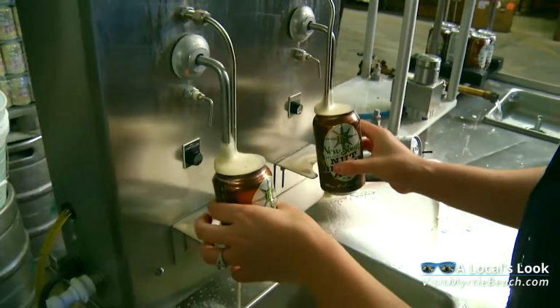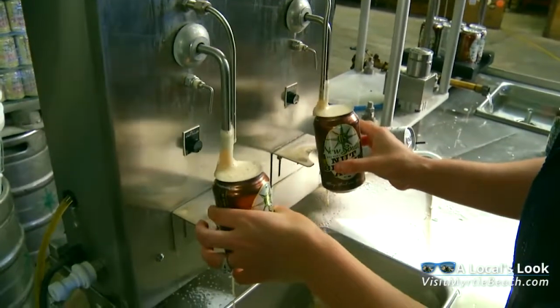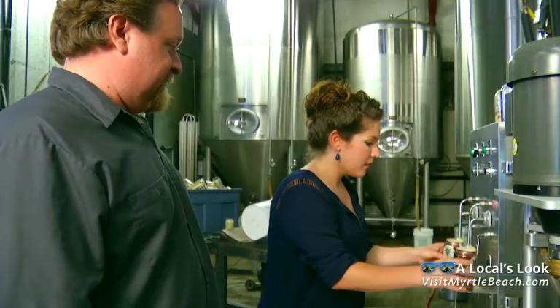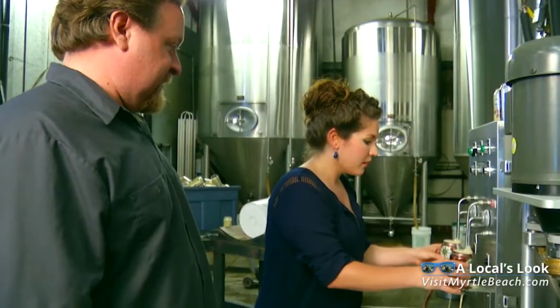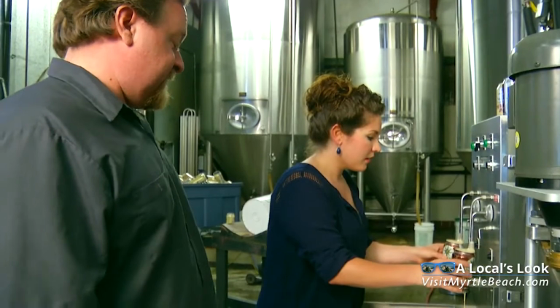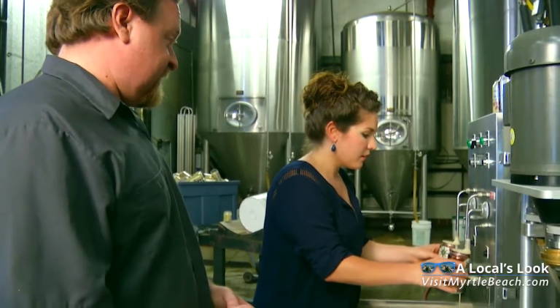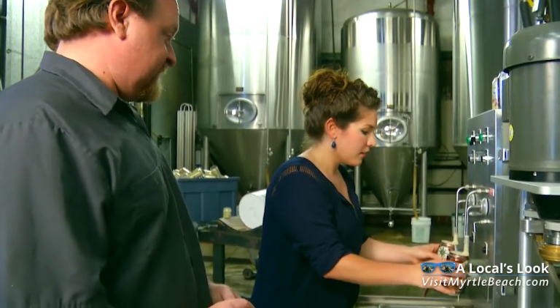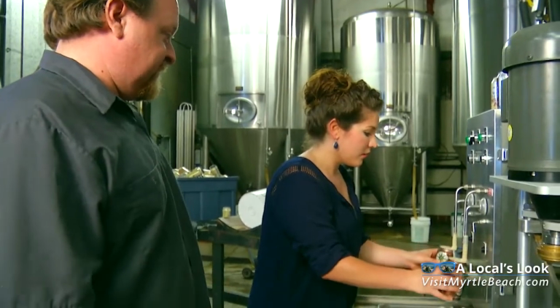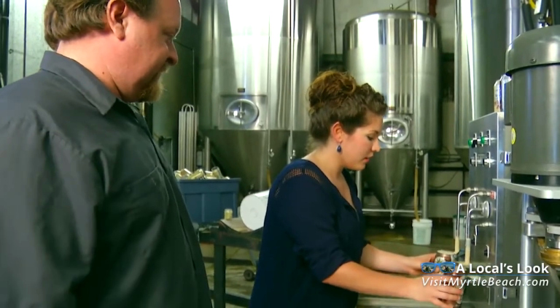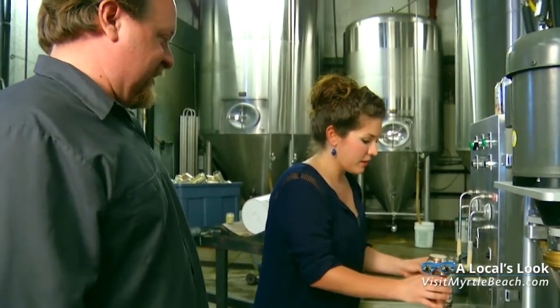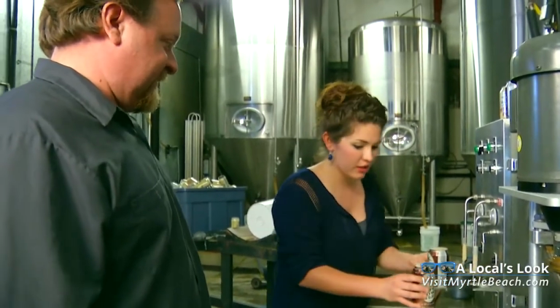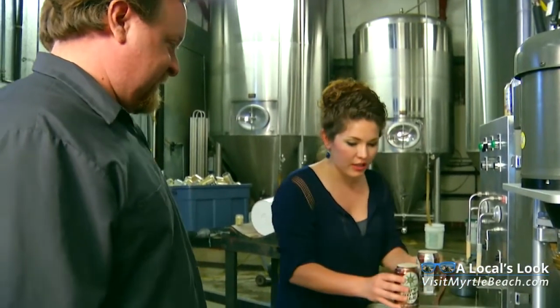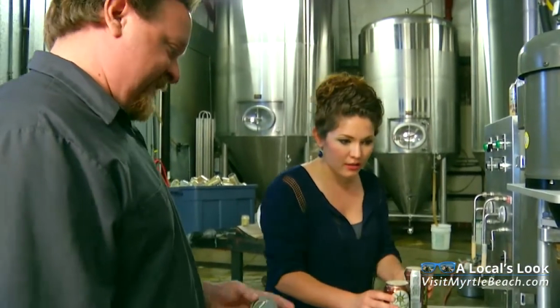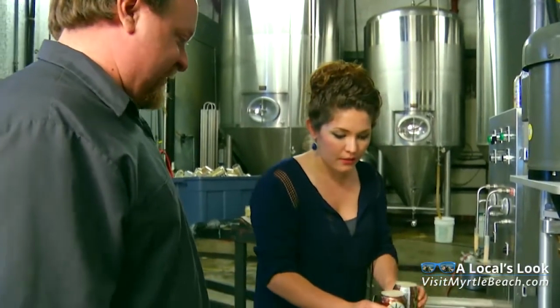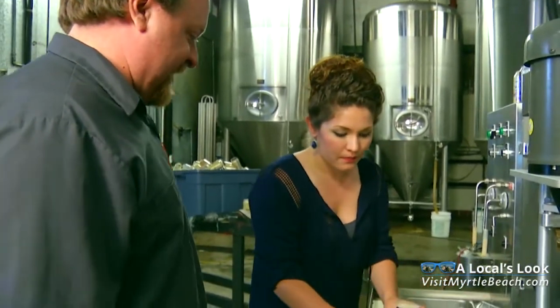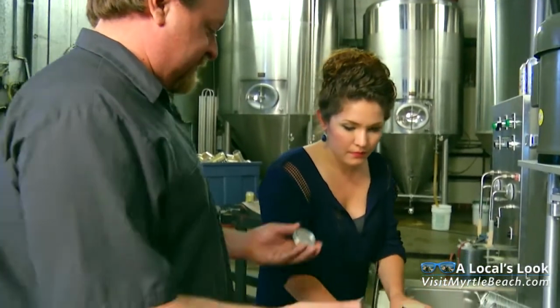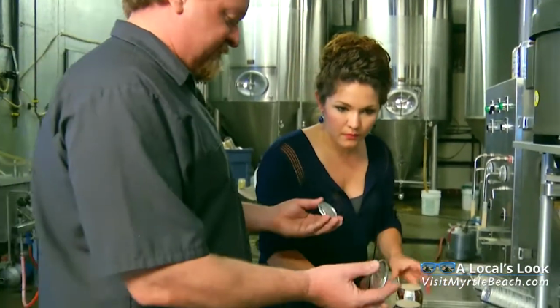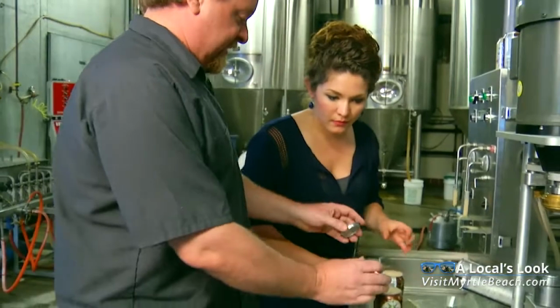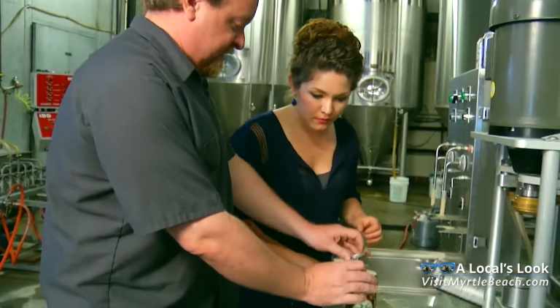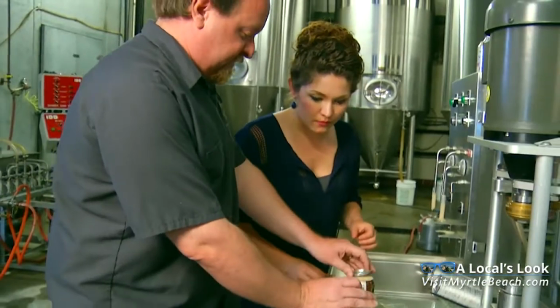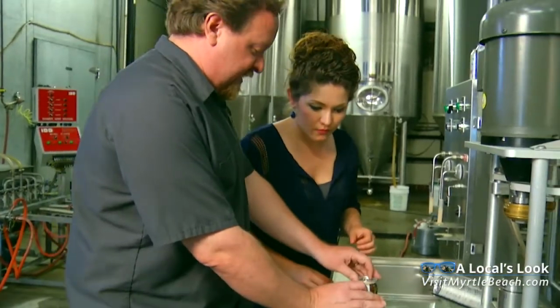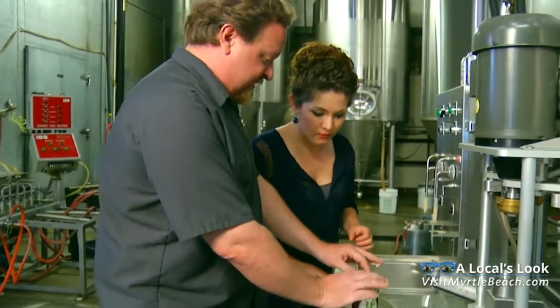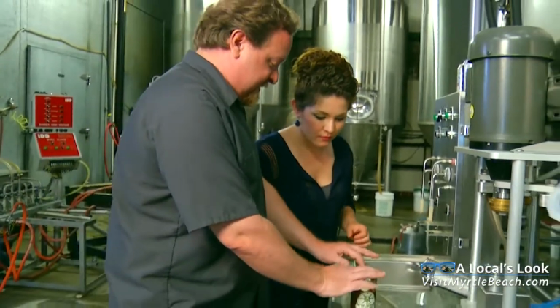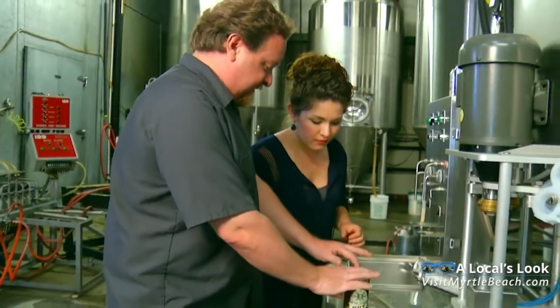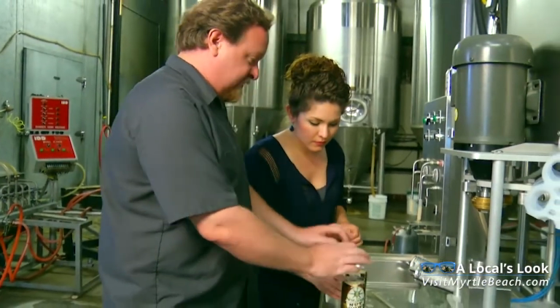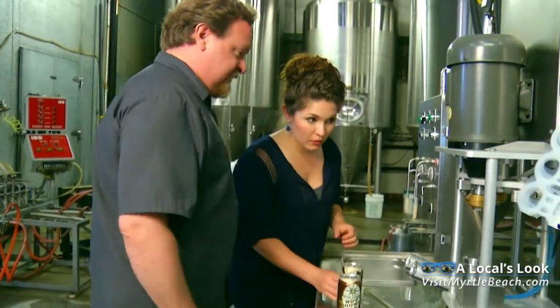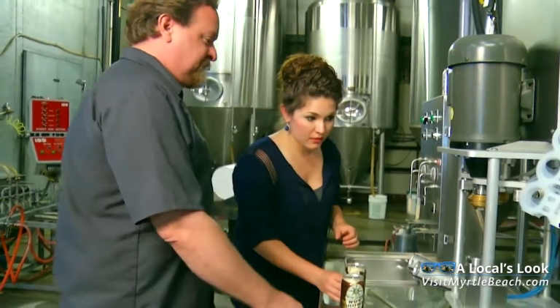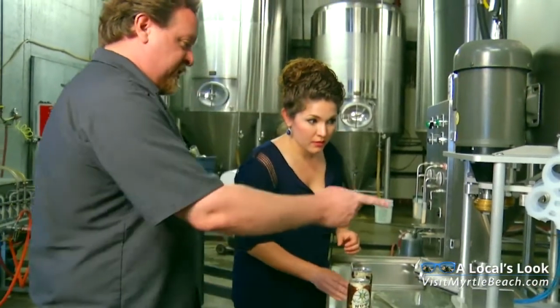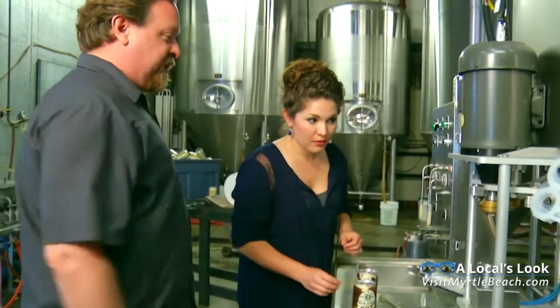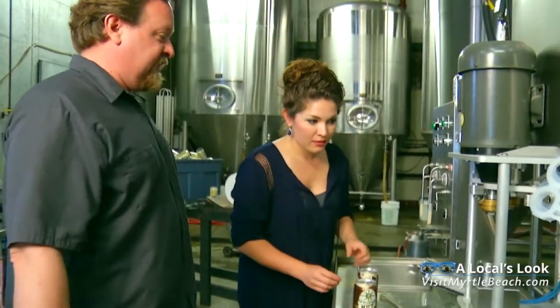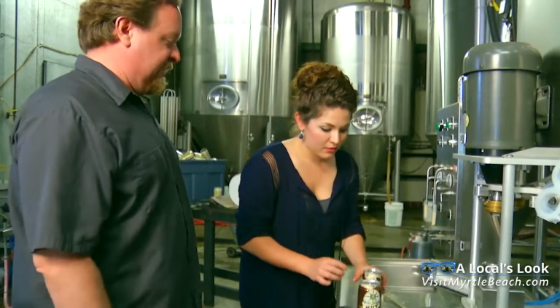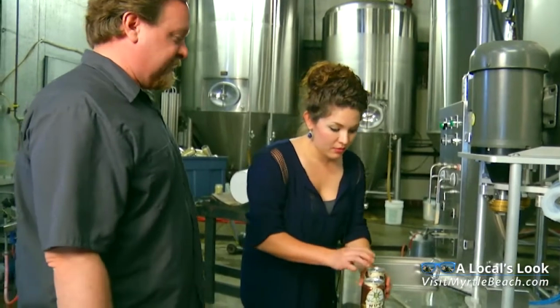Now you can pull them on there. Lay them down on the table. We're going to throw our lids on just as soon as we can, like so. I'm going to throw it on the seaming device here.